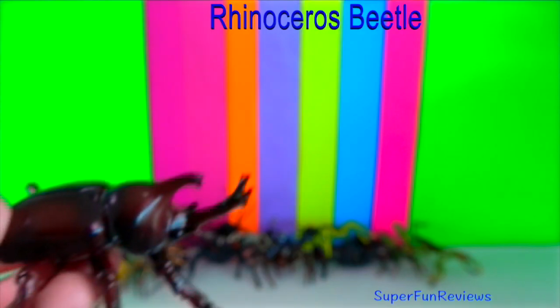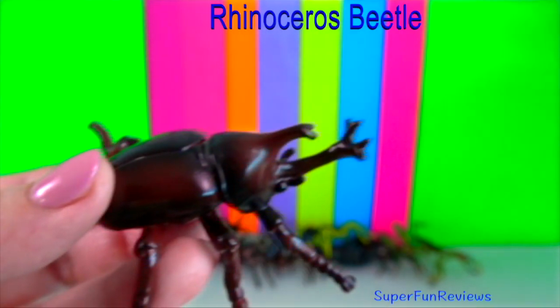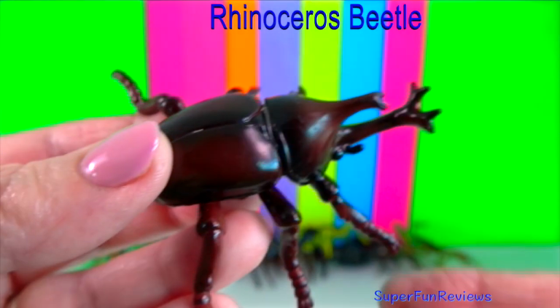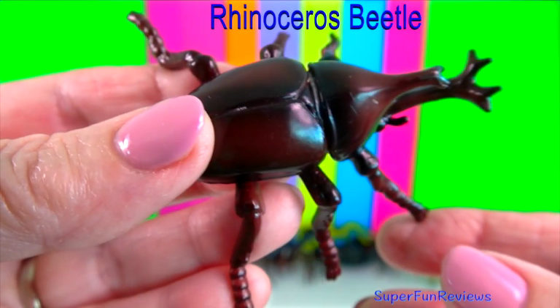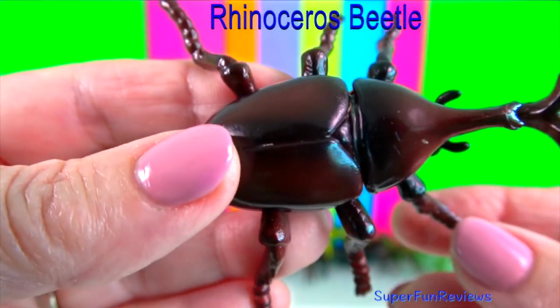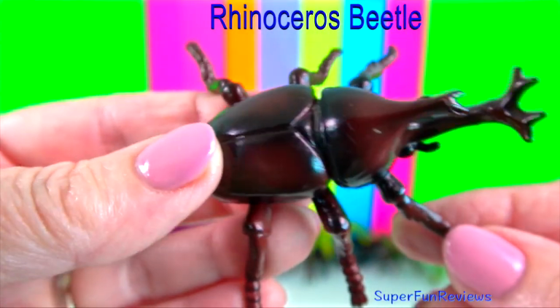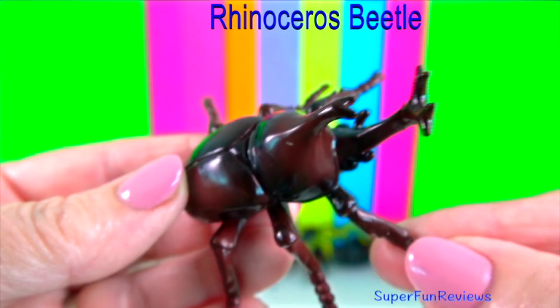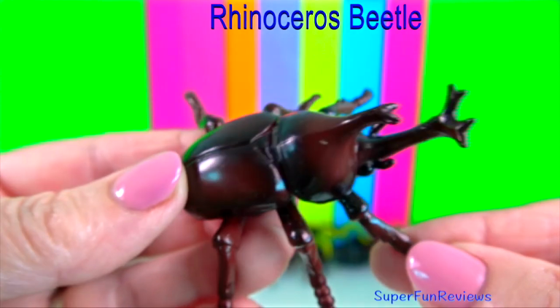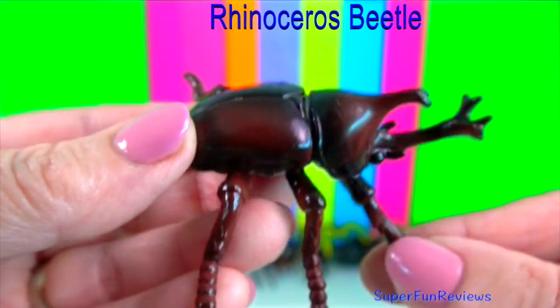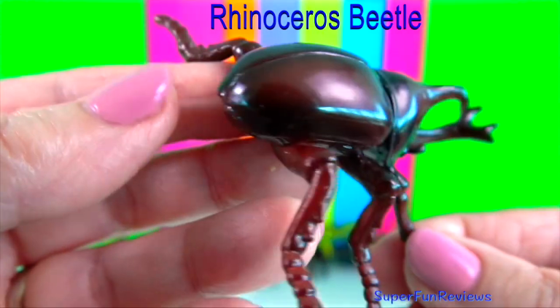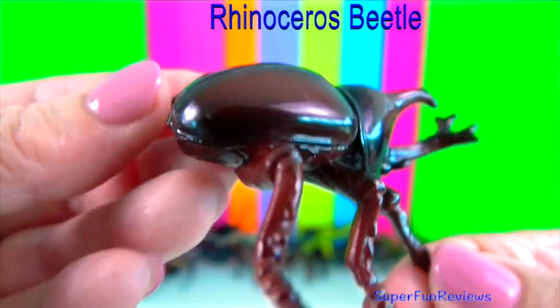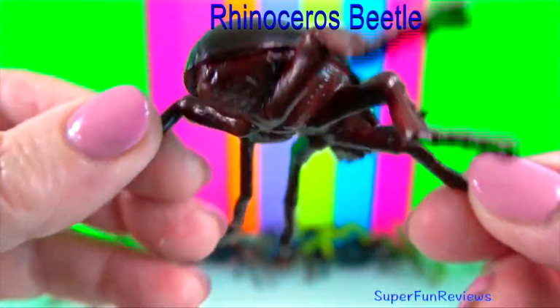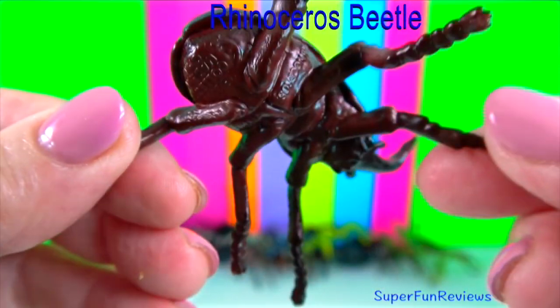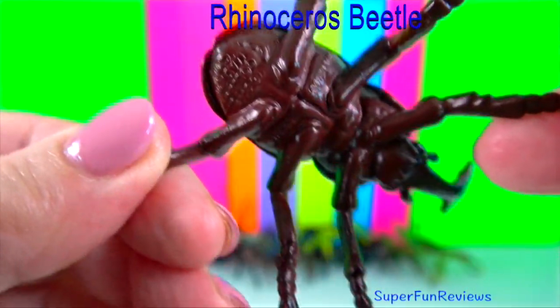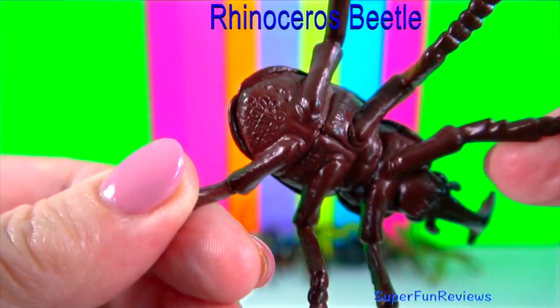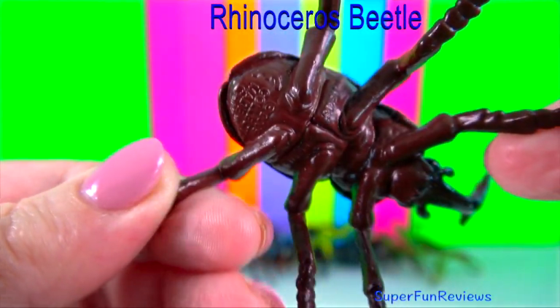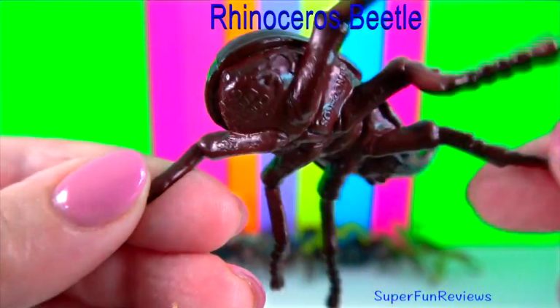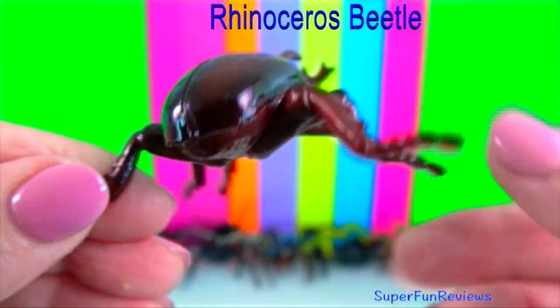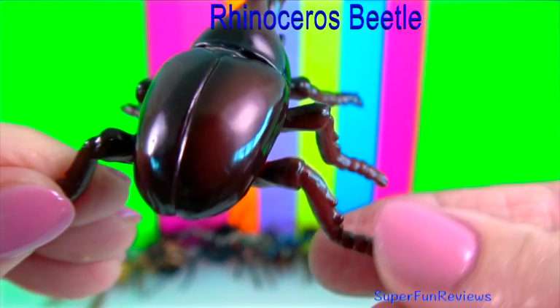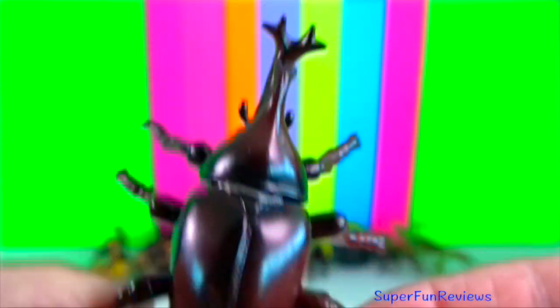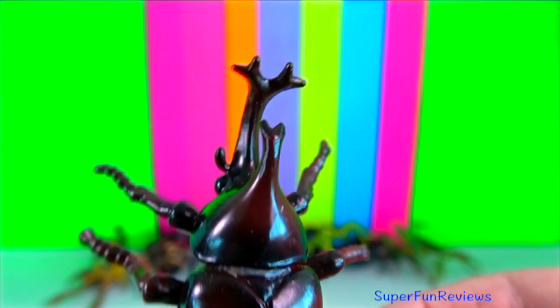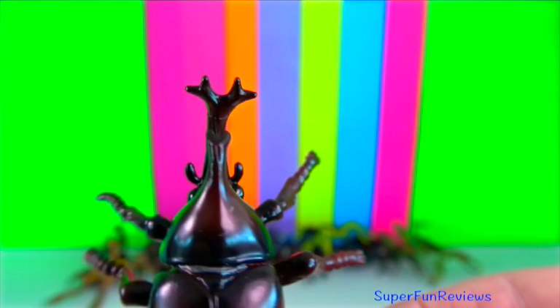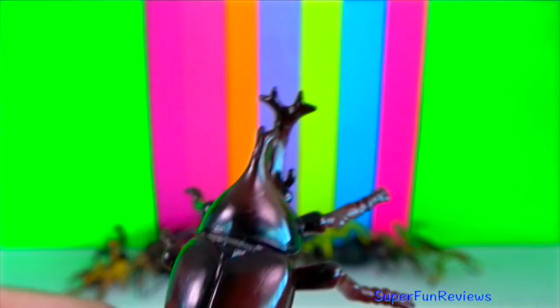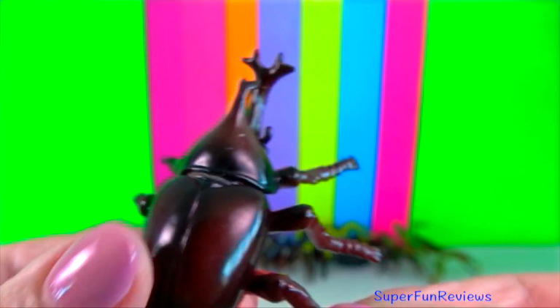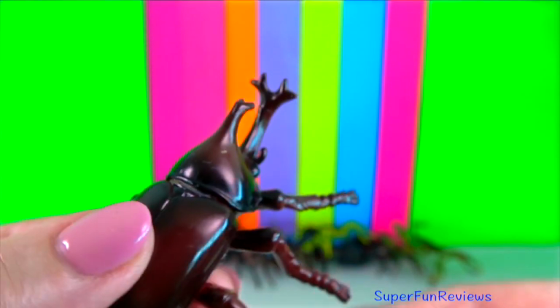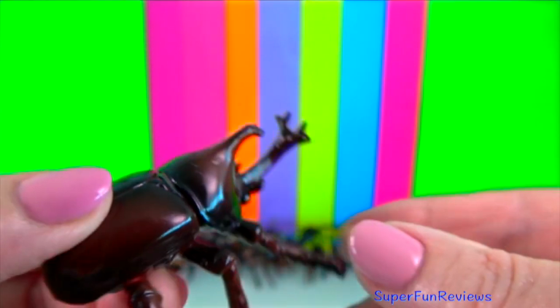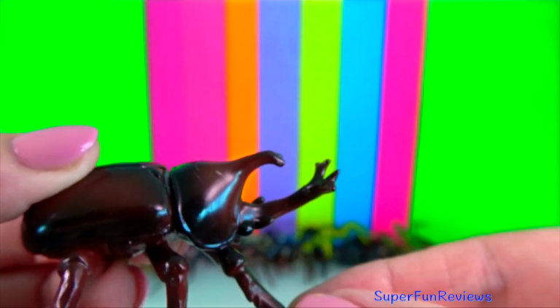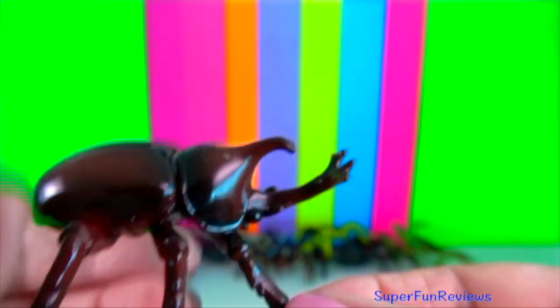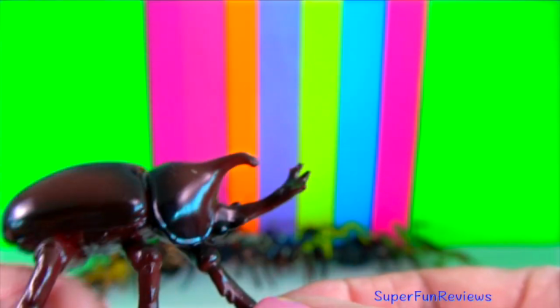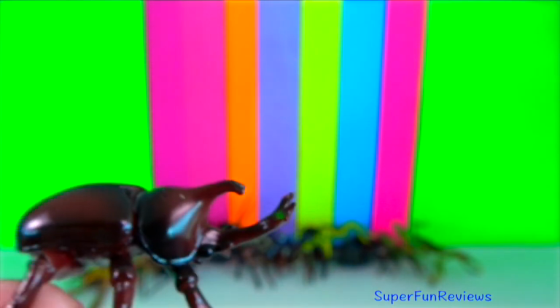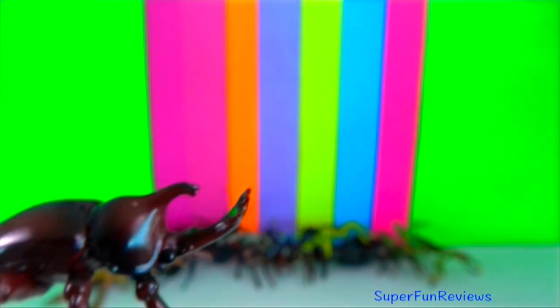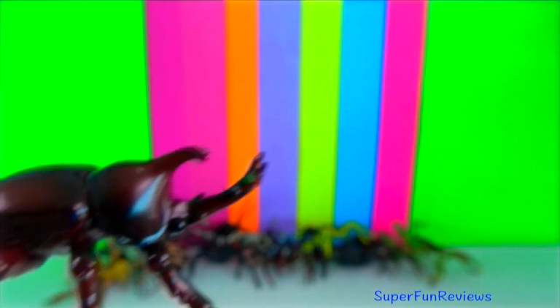Rhino beetles are said to be the strongest animals on the planet. They can lift up to 30 times their own weight, and some species even more.